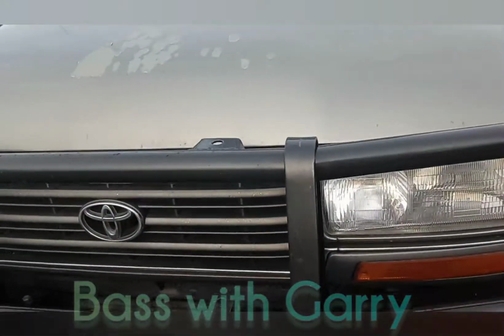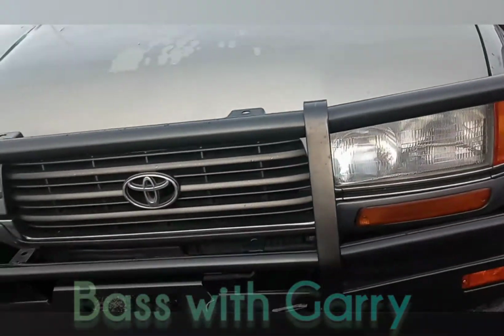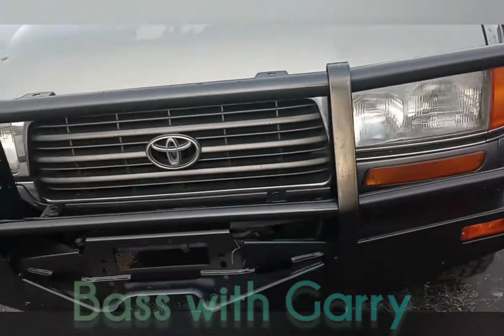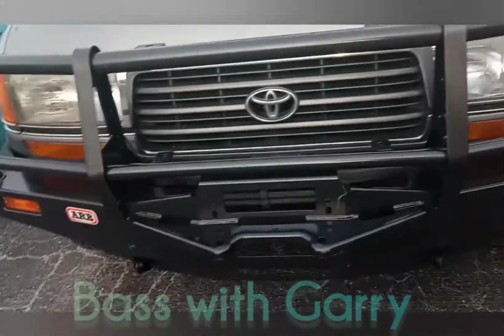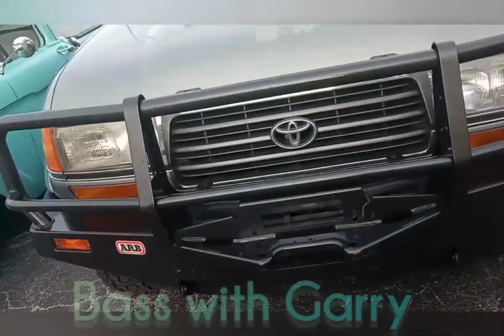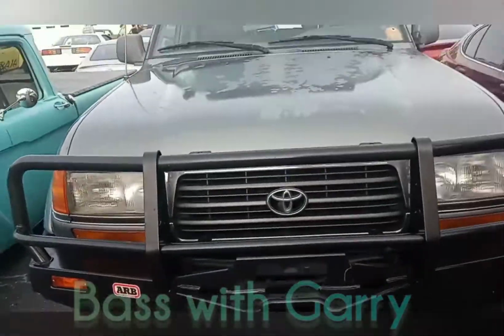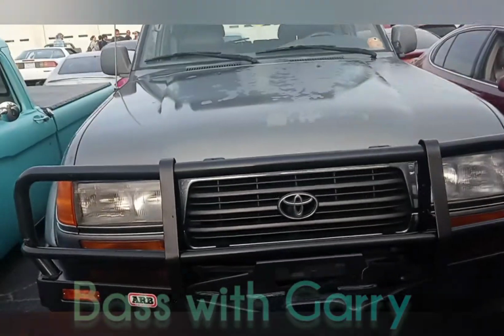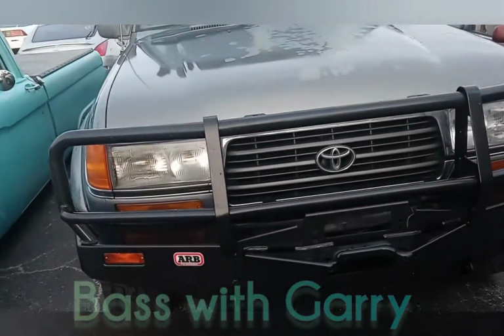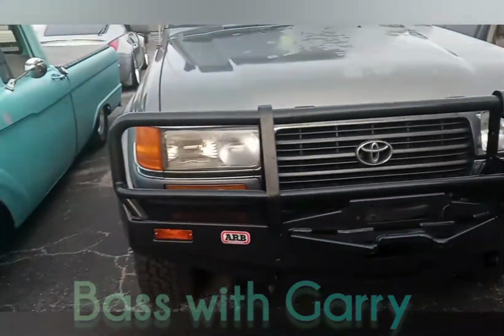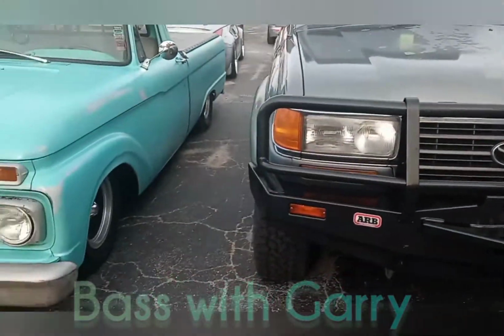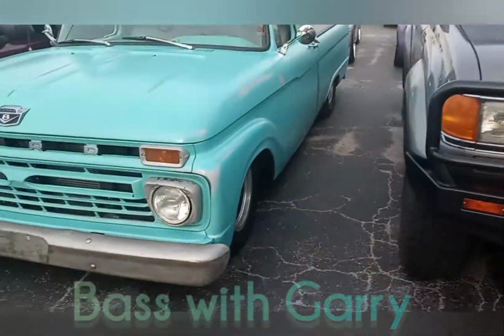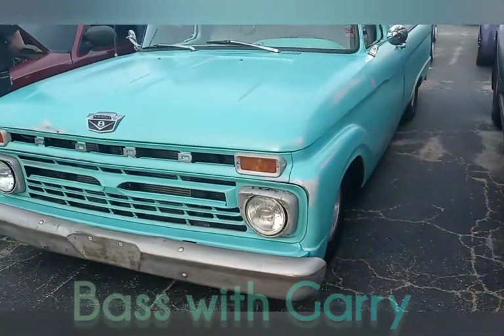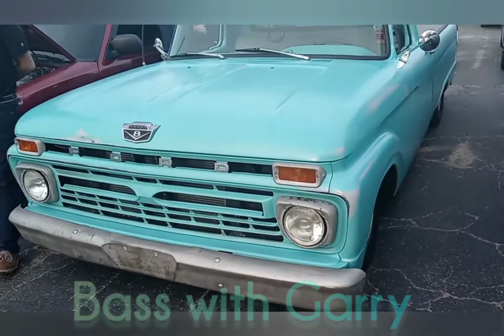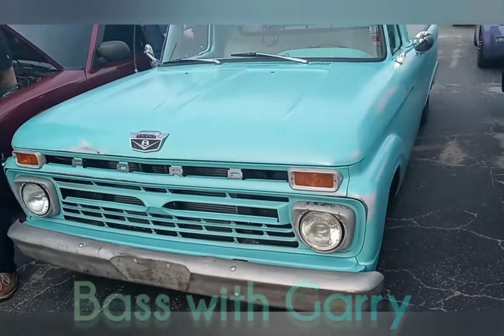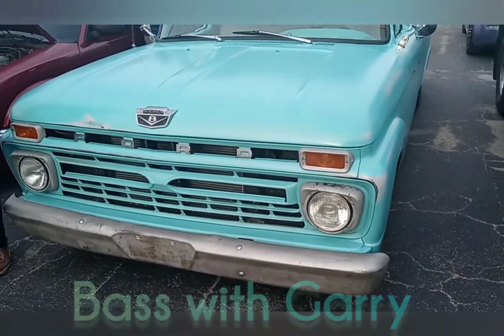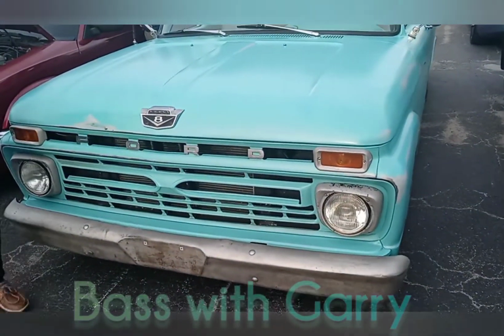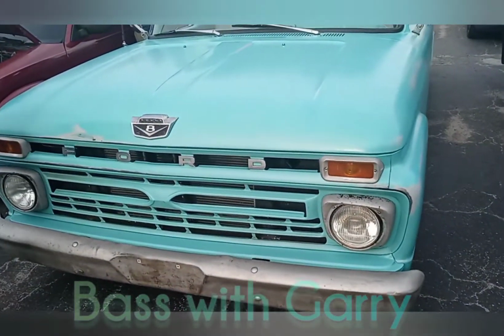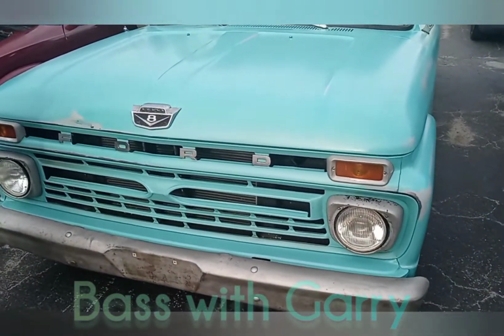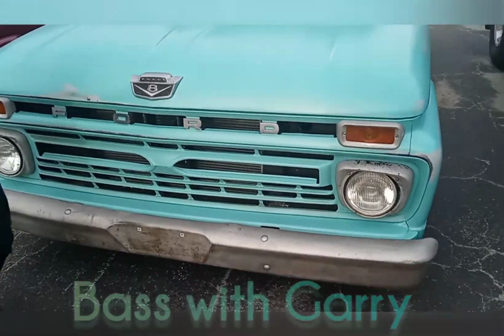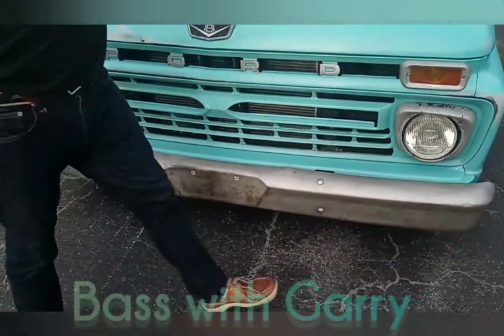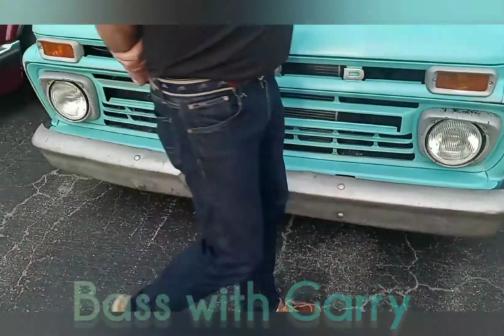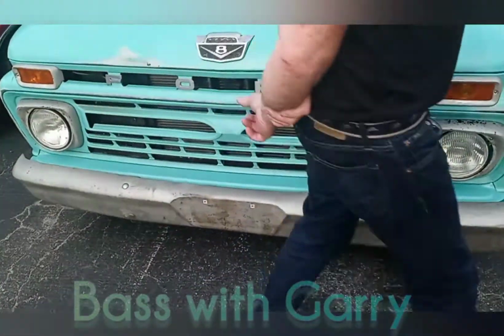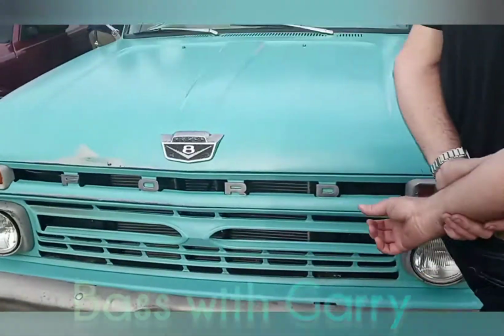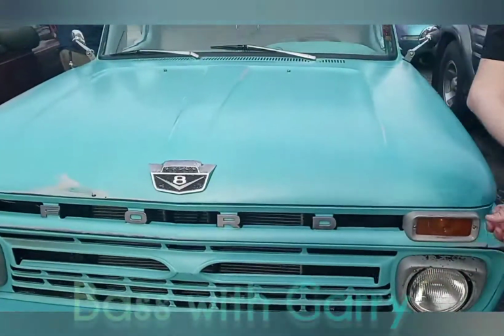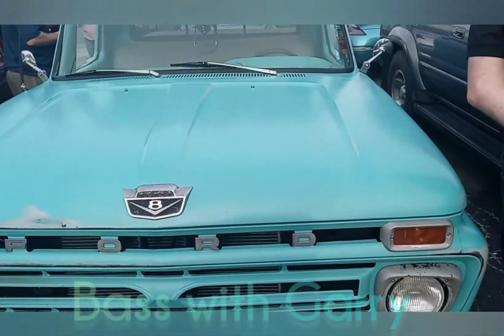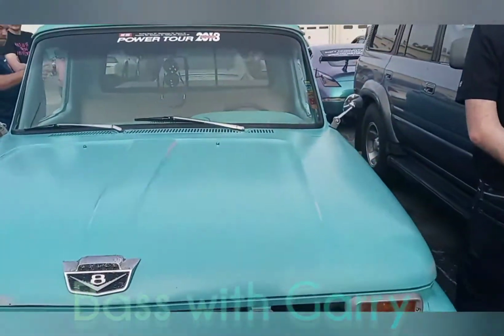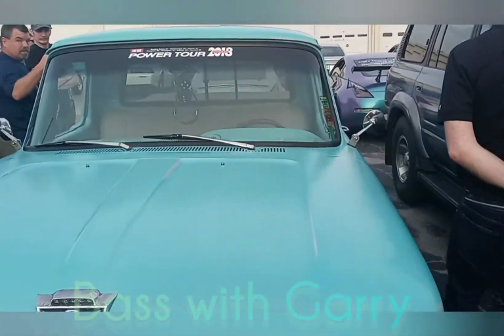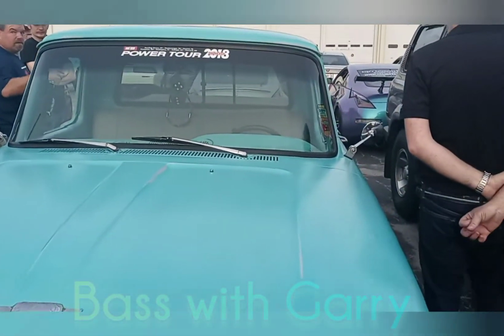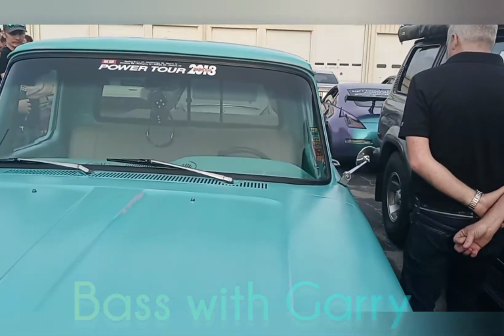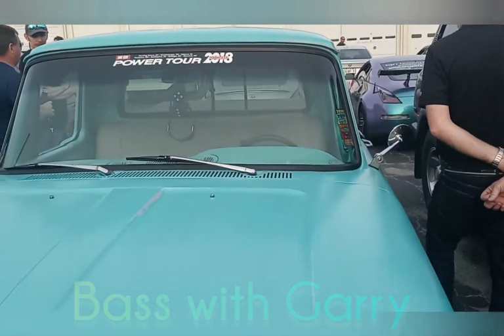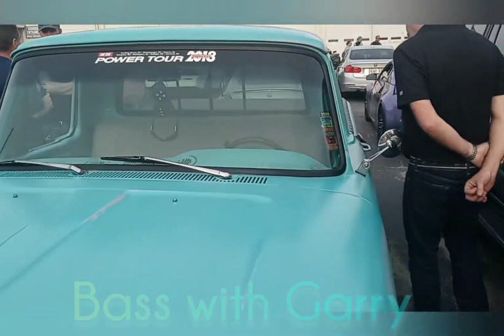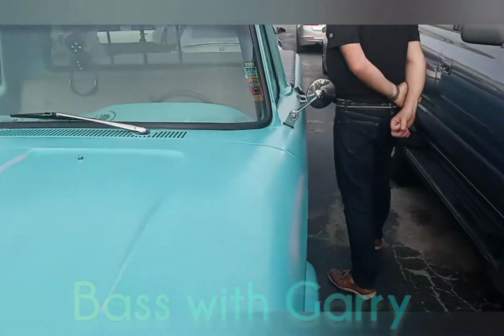We got the Jeep. Toyota. Mater. This is a Ford. I don't know — I don't know if I put another Jeep in there. Who had it bad?